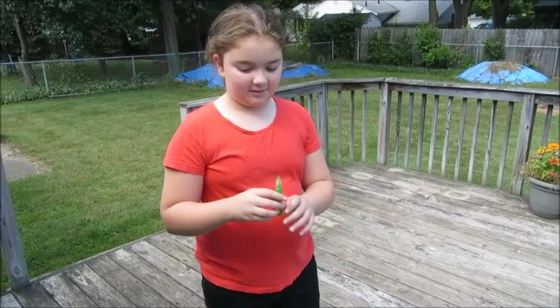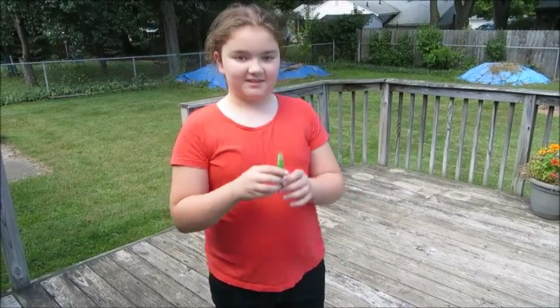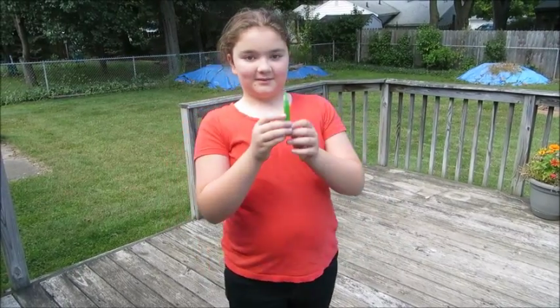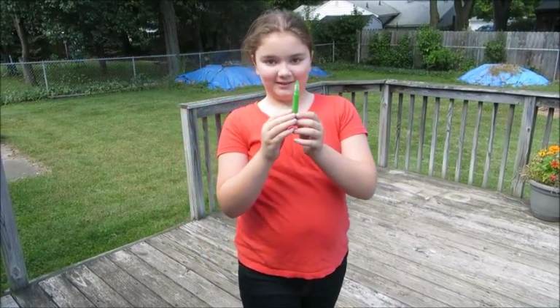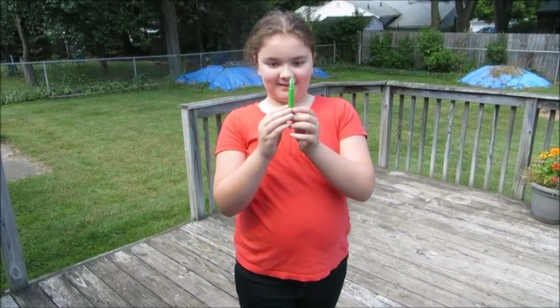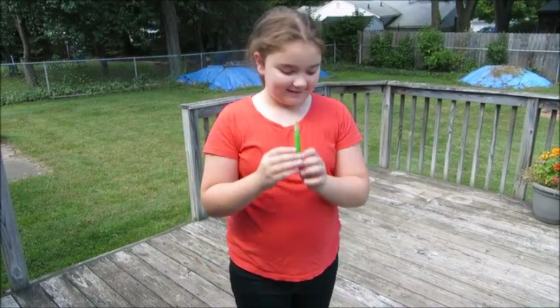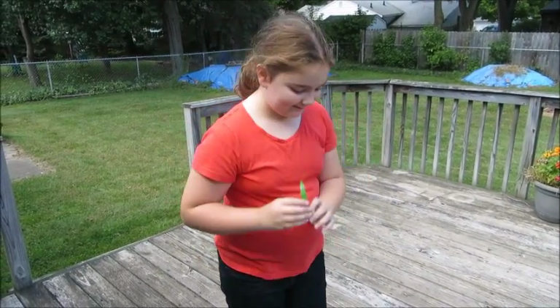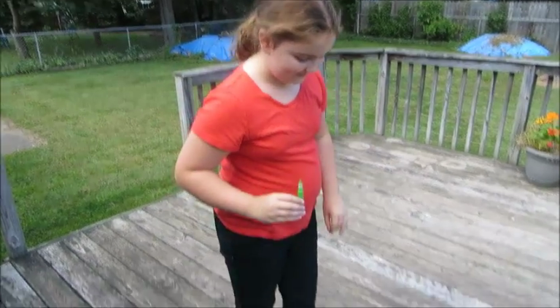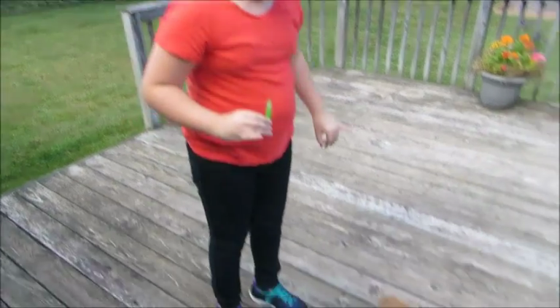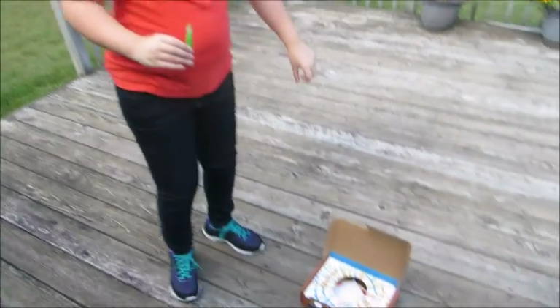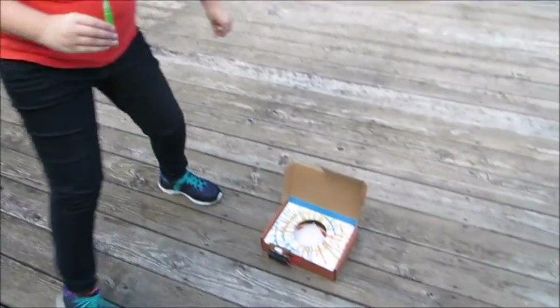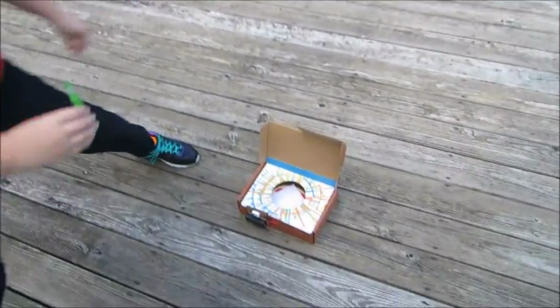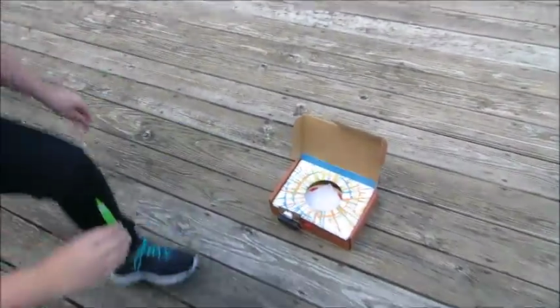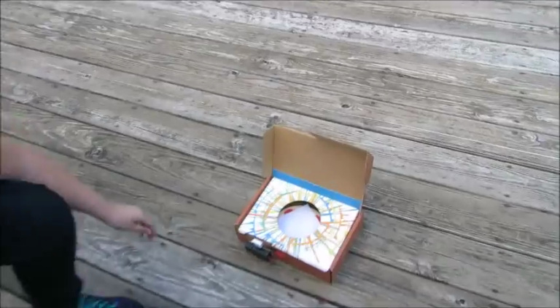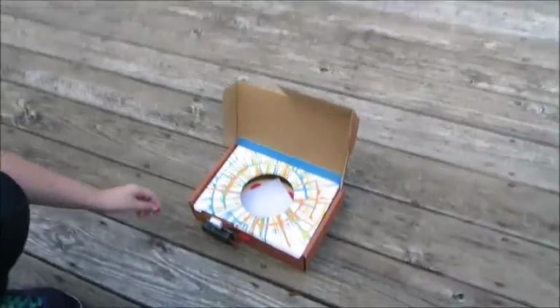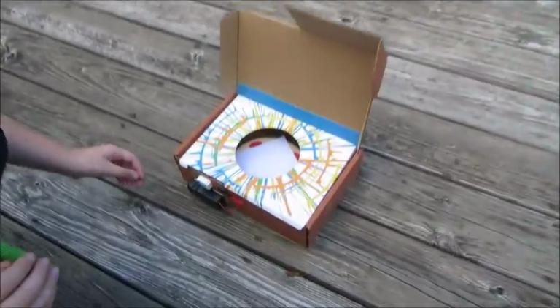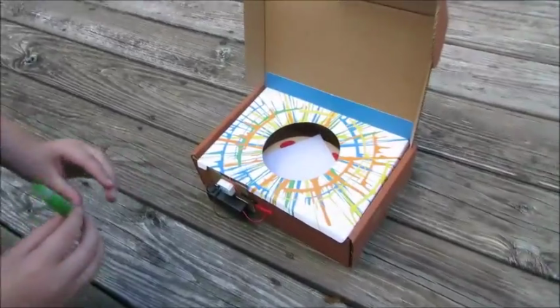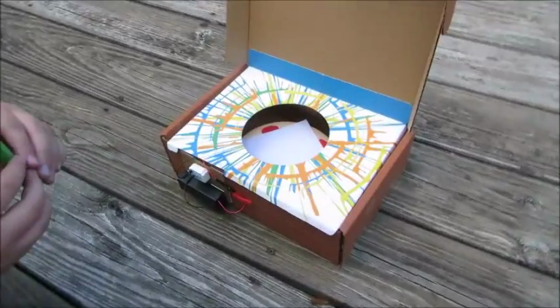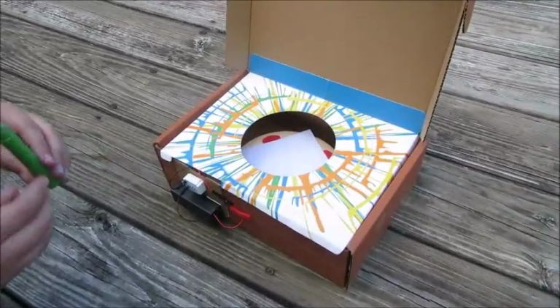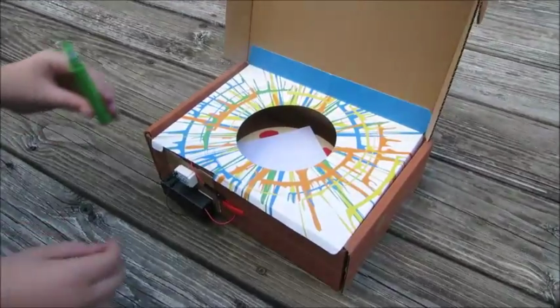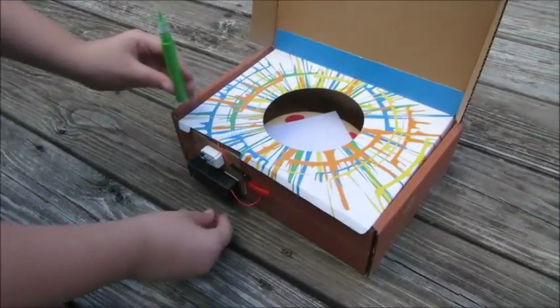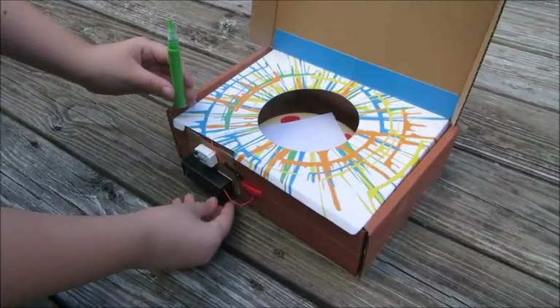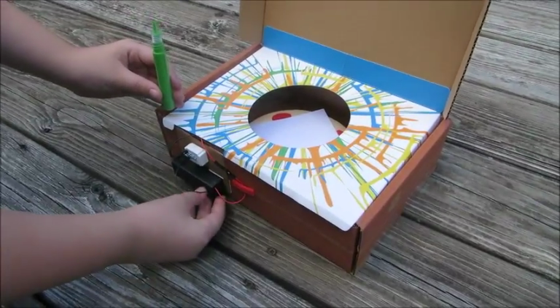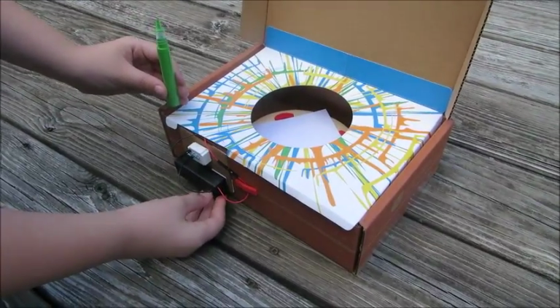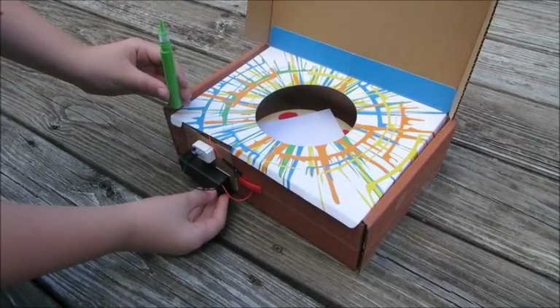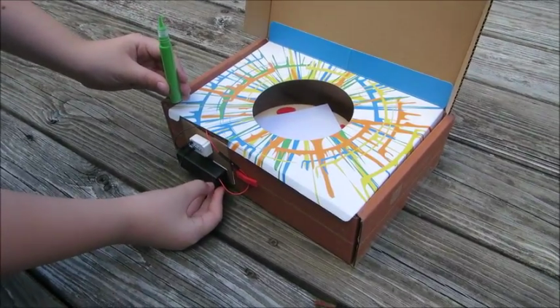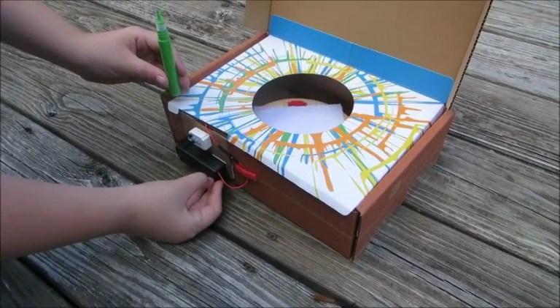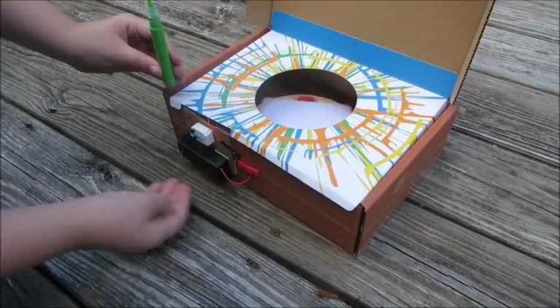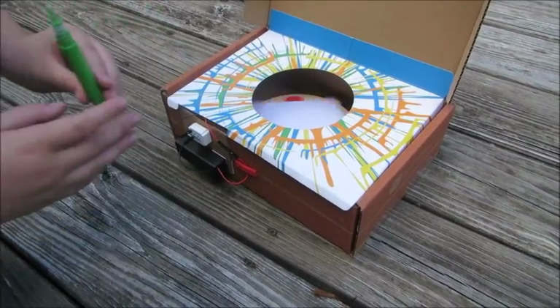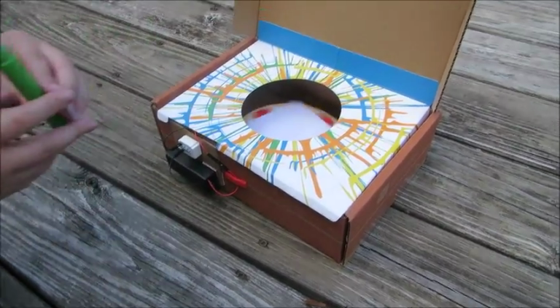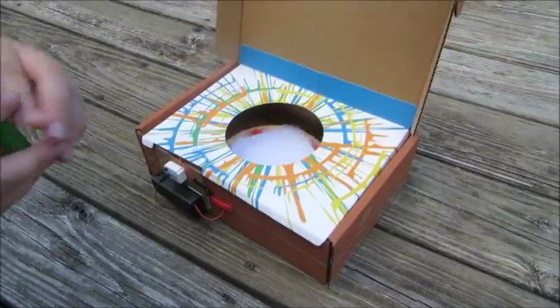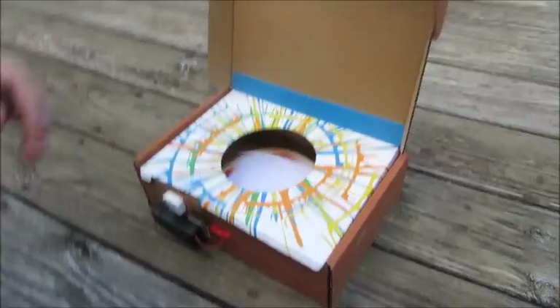So I'm going to start with the color green — it's really pretty — and I'm going to turn it on on the highest setting, so the fastest setting.